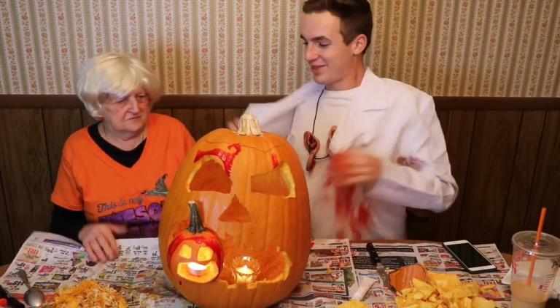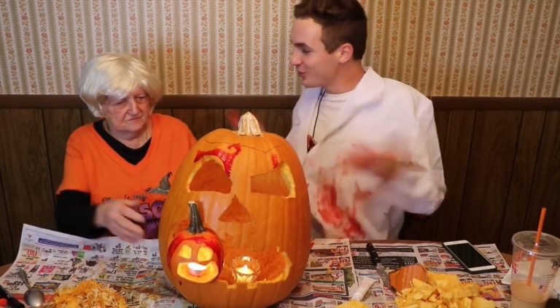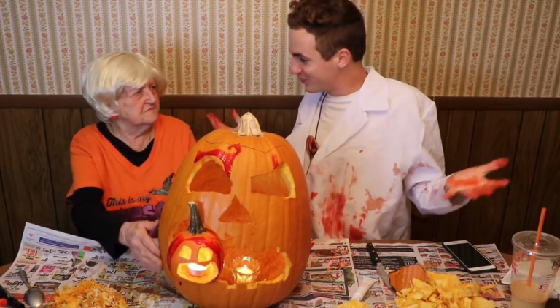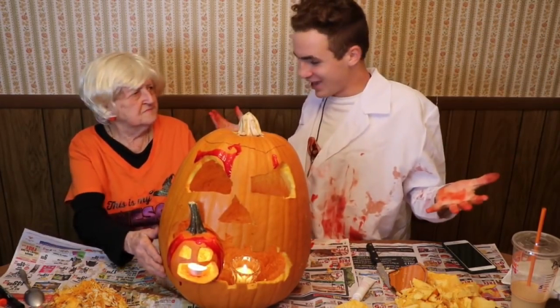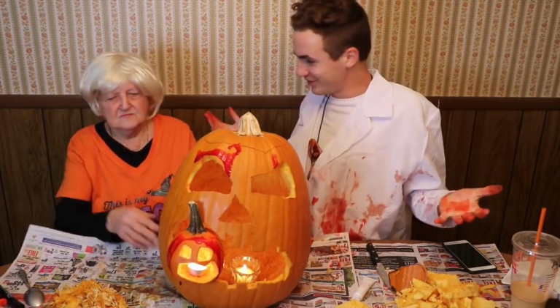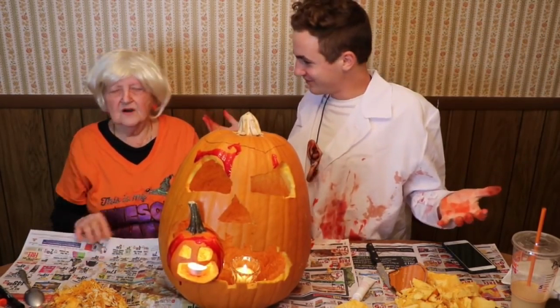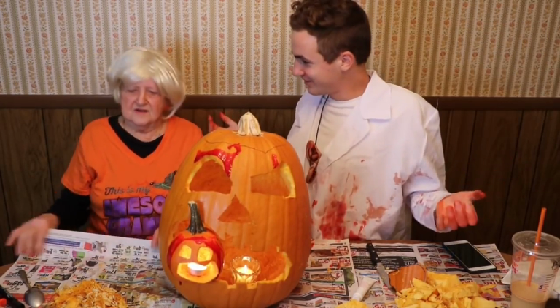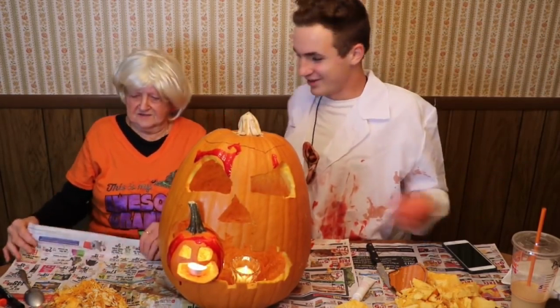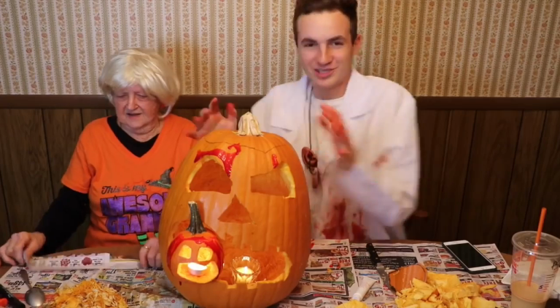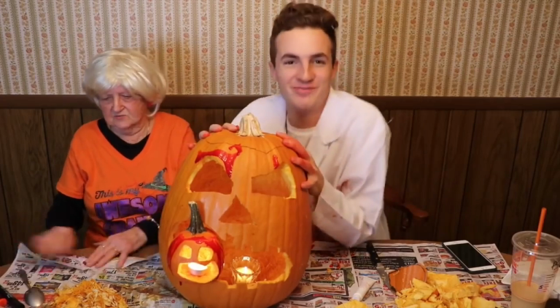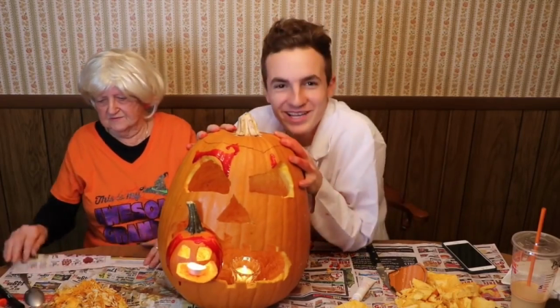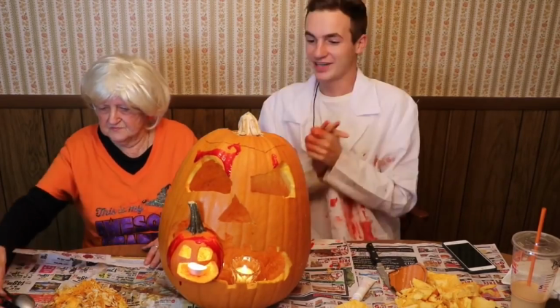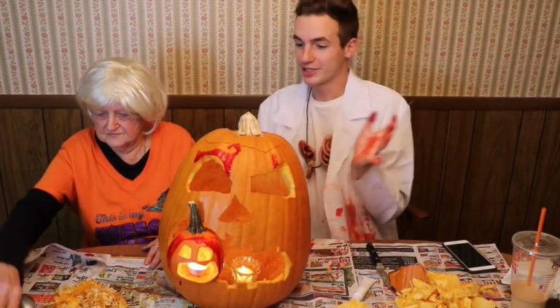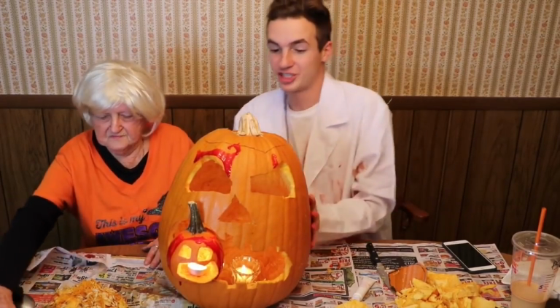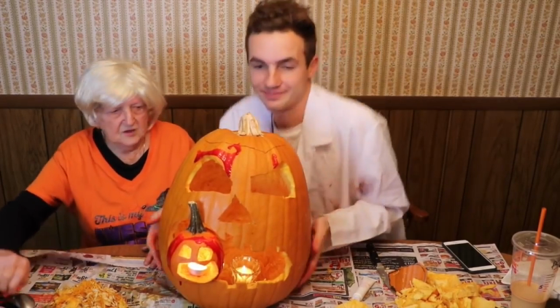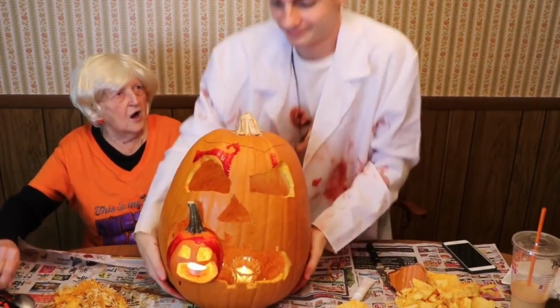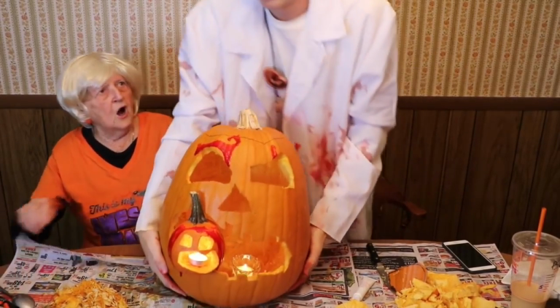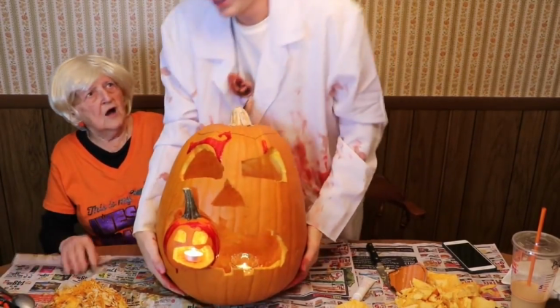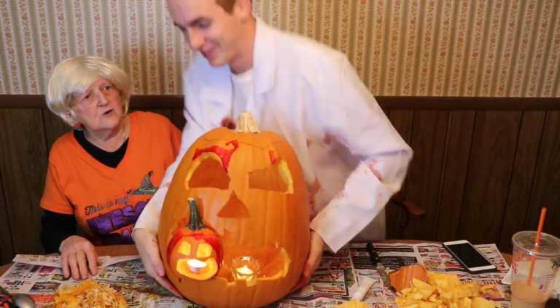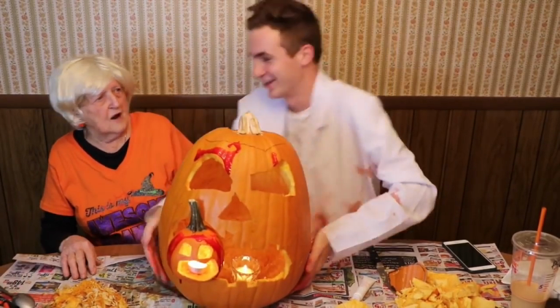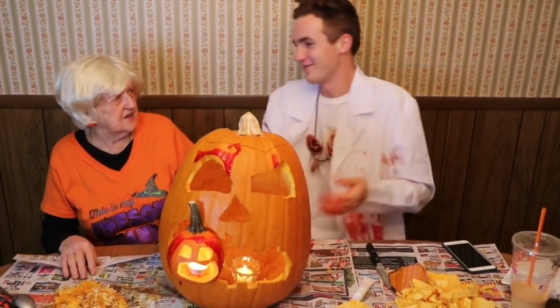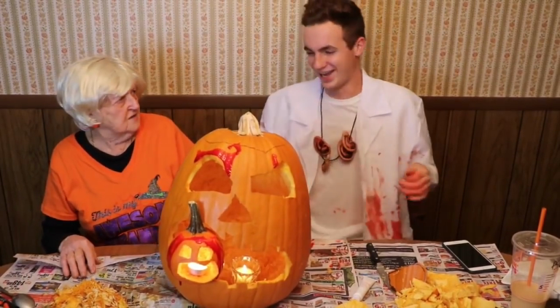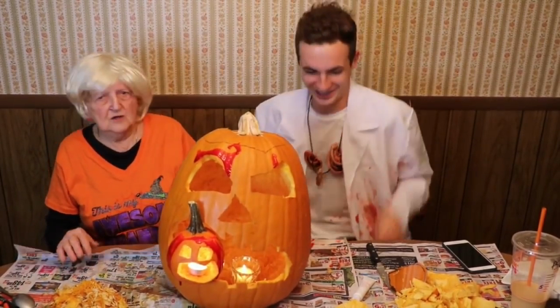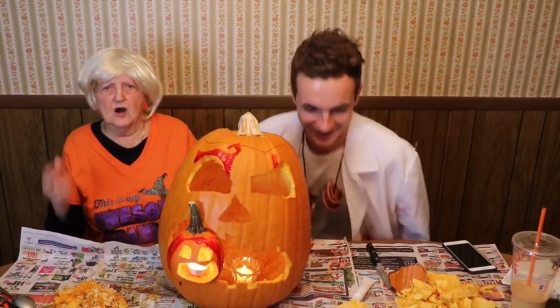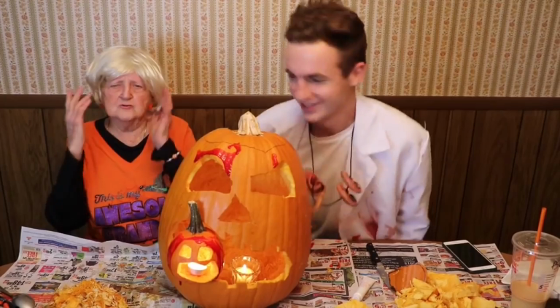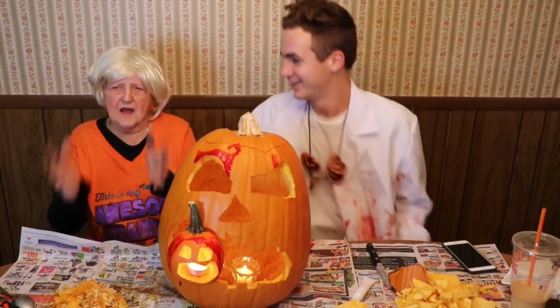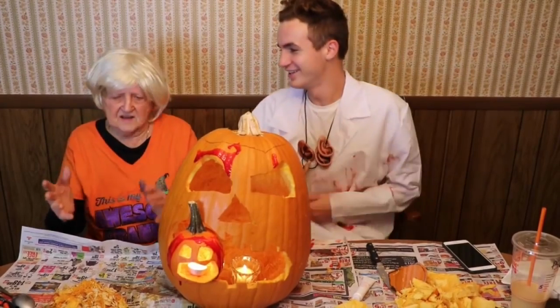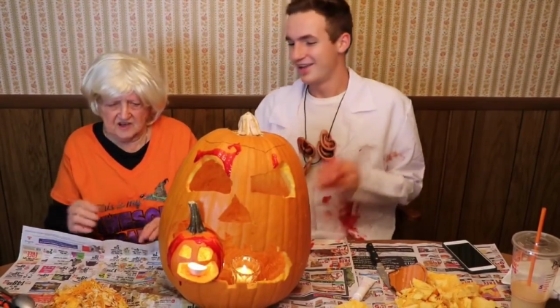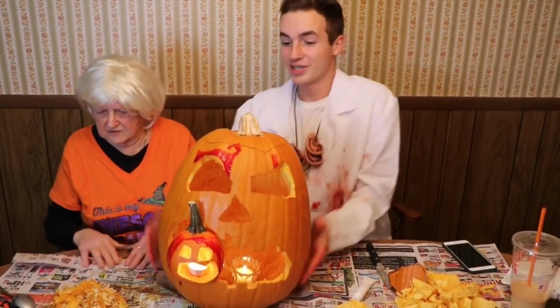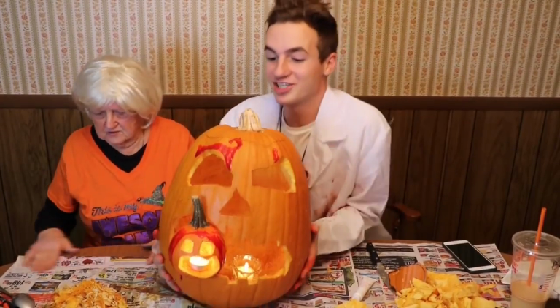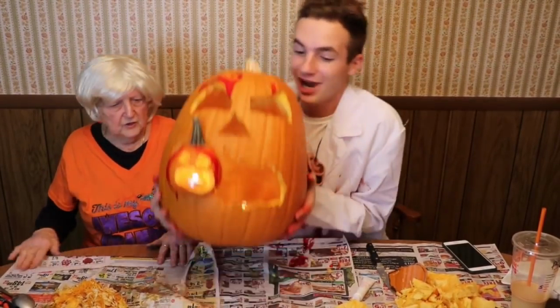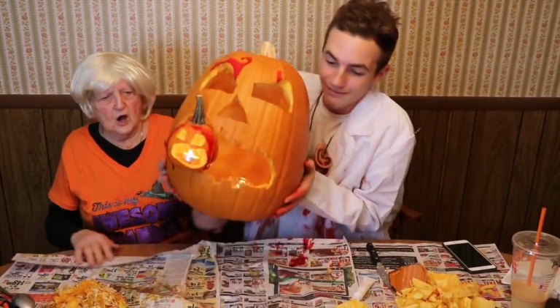I'm in the Halloween spirit now, aren't you? Oh yes. We just carved a pumpkin. Now we're gonna smash it. No! Are you crazy? I'm kidding. We're gonna smash it on your head. No. Thank you guys so much for watching.